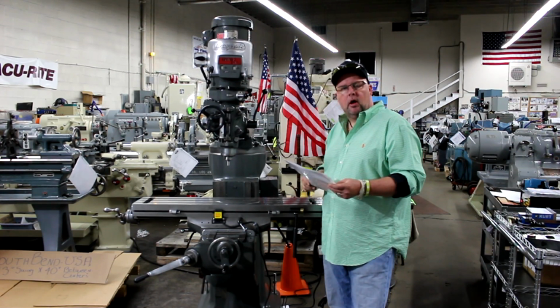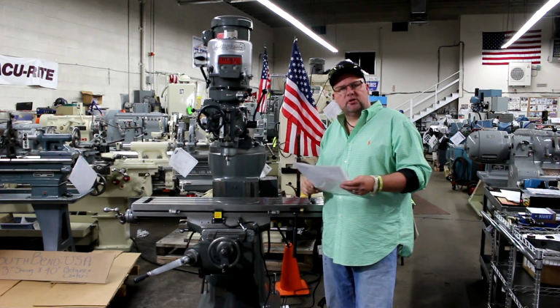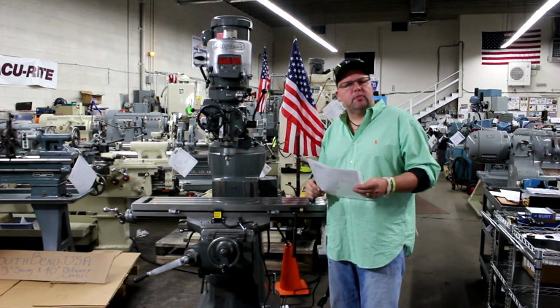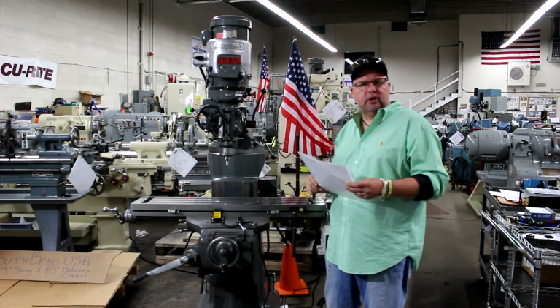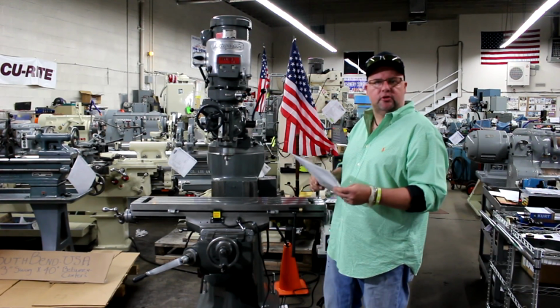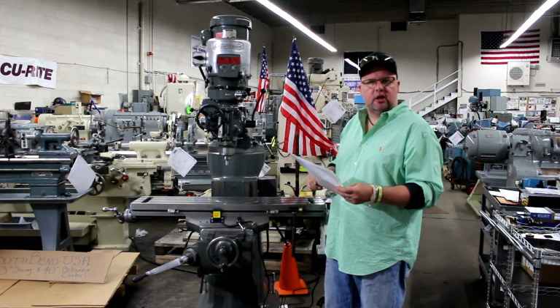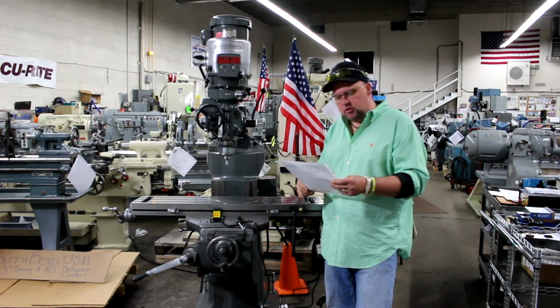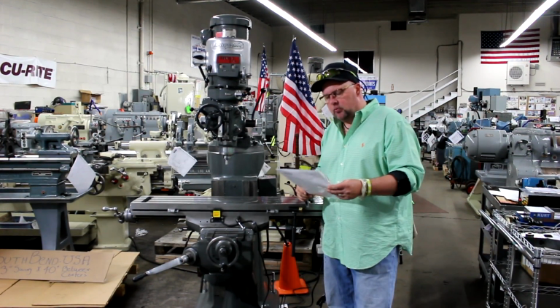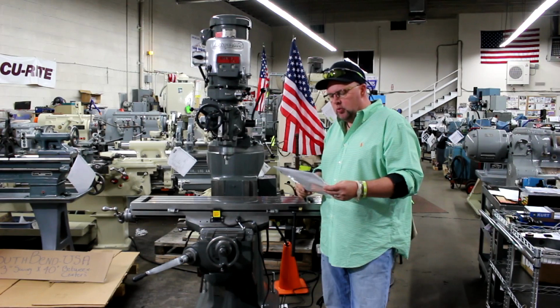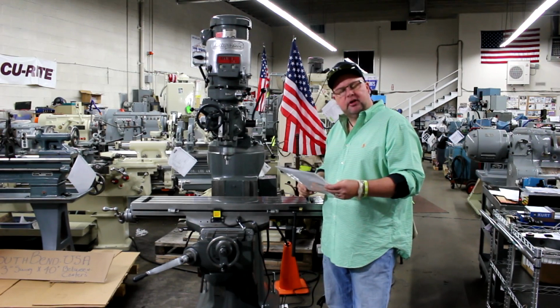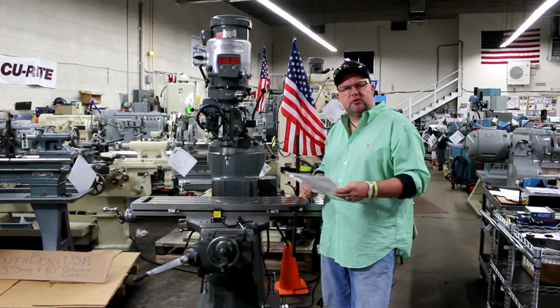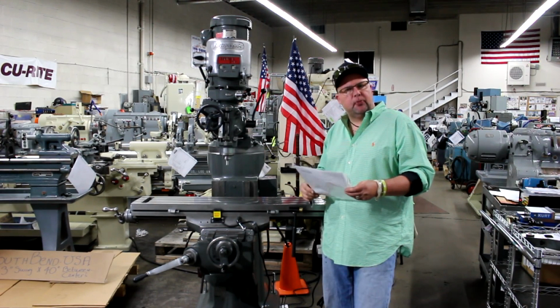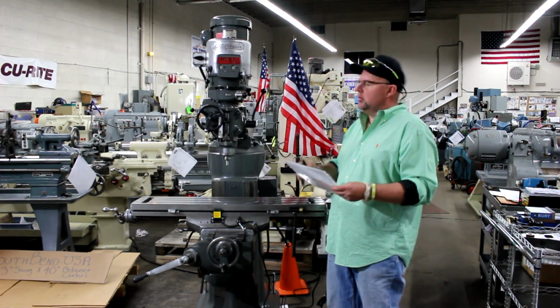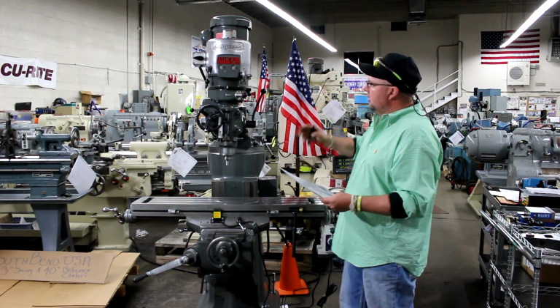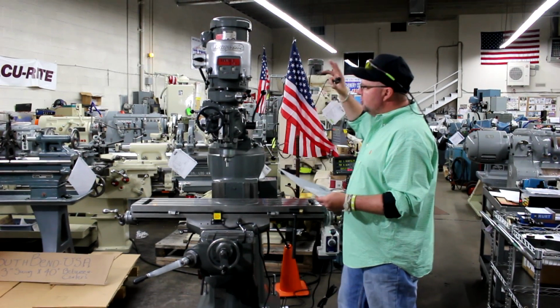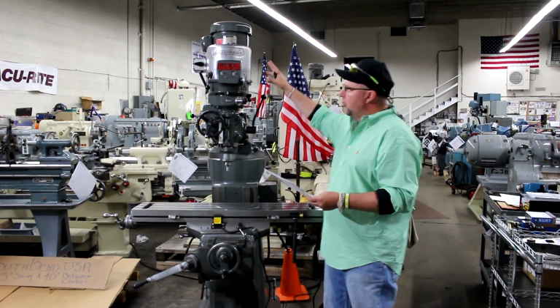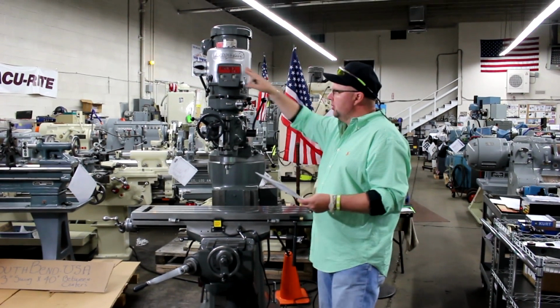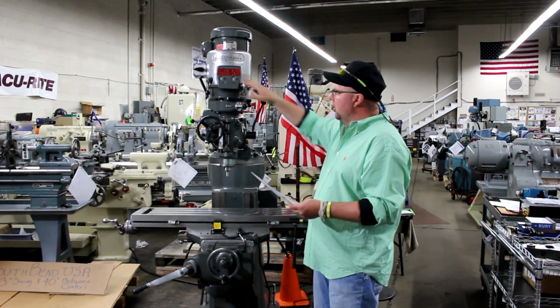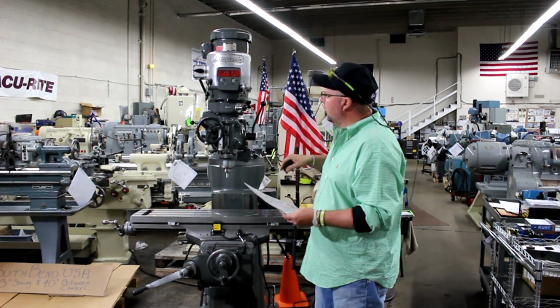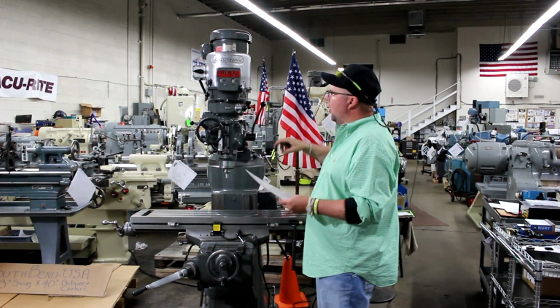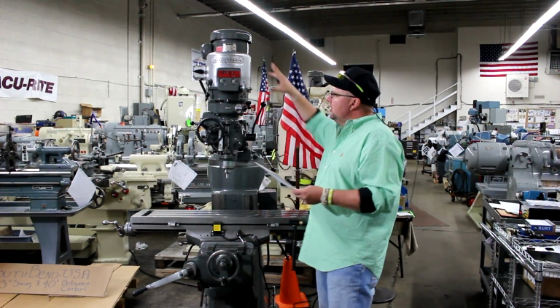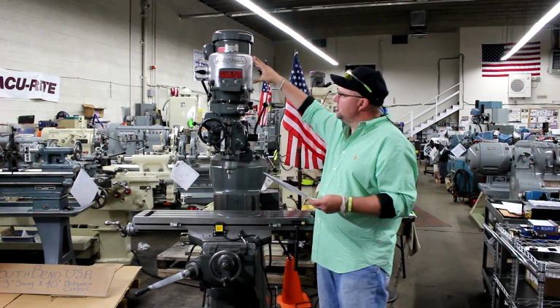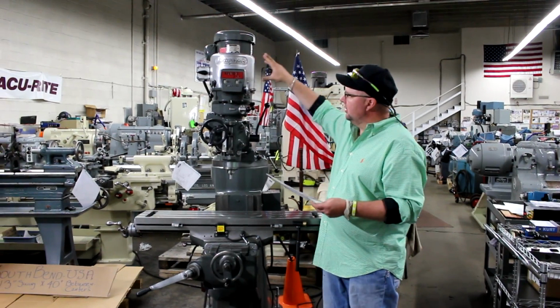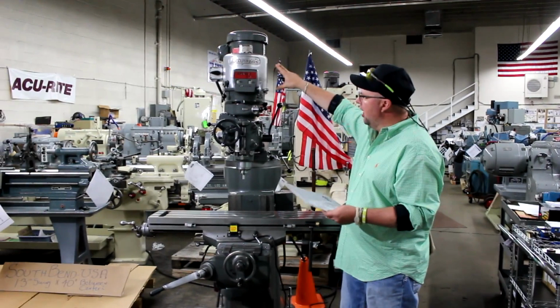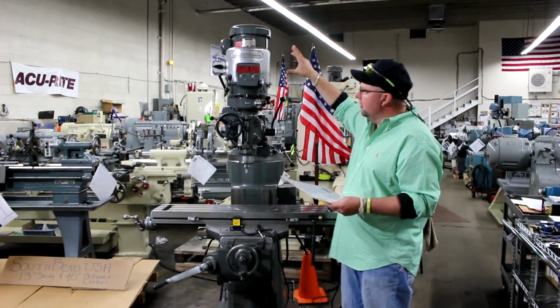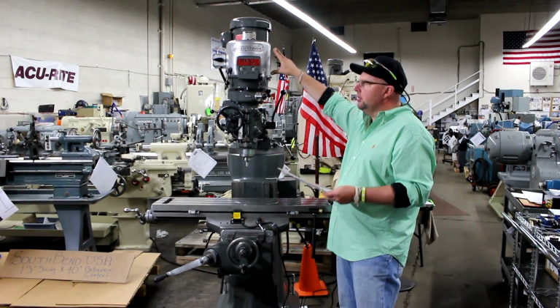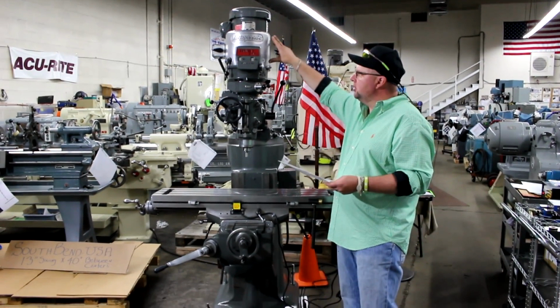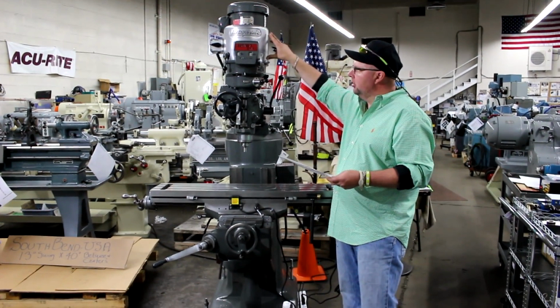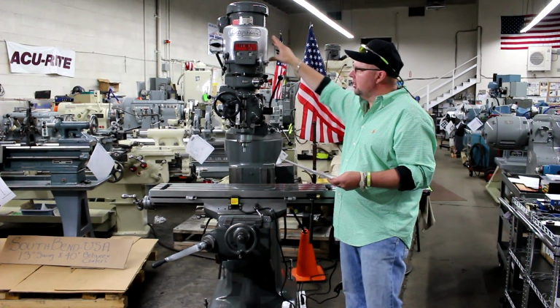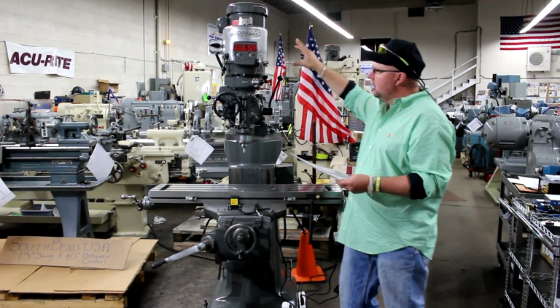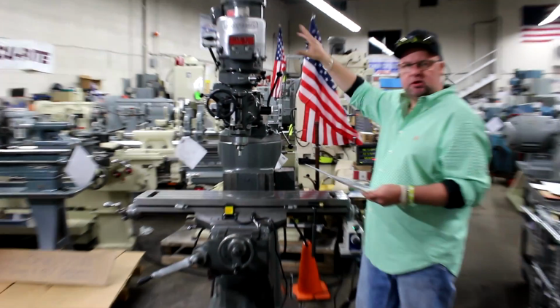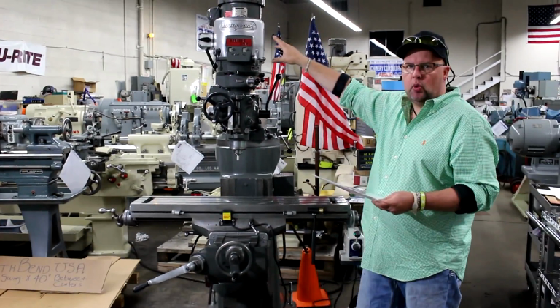Hi, this is Bill with Machinery Consultants out in Salt Lake City, Utah. We'd like to thank you for your time to preview this Bridgeport Series 1, 2 horsepower. This happens to be the late model, American-made Bridgeport milling machine in a Series 1.